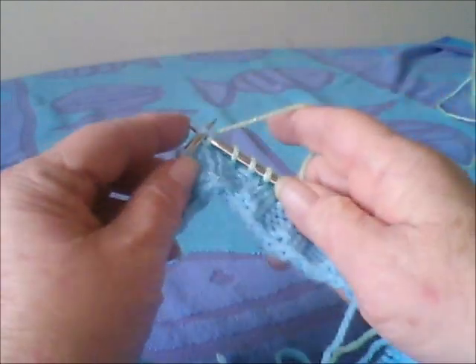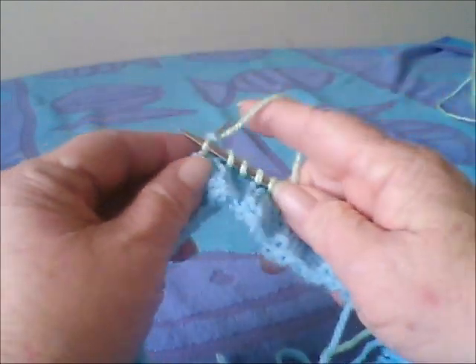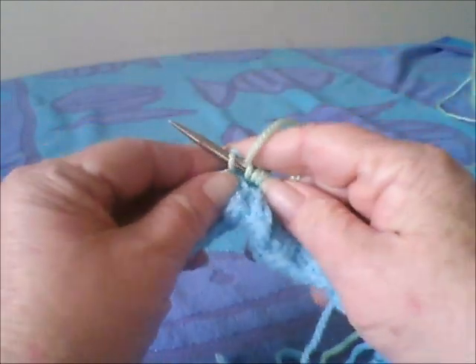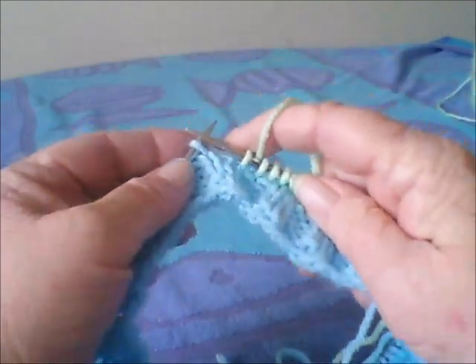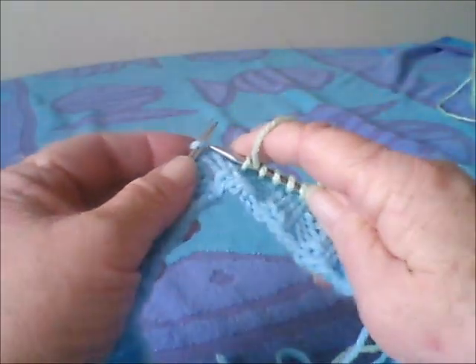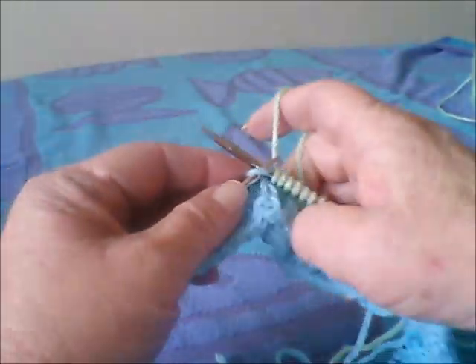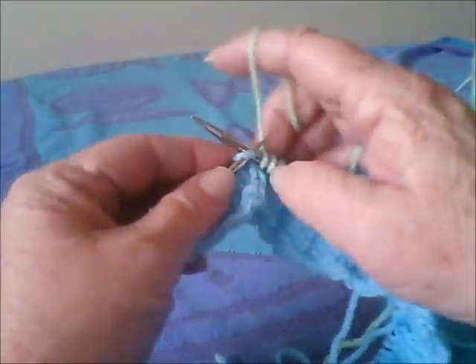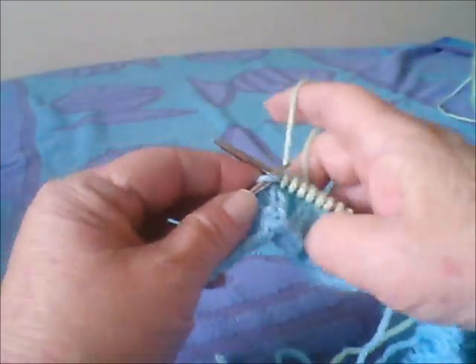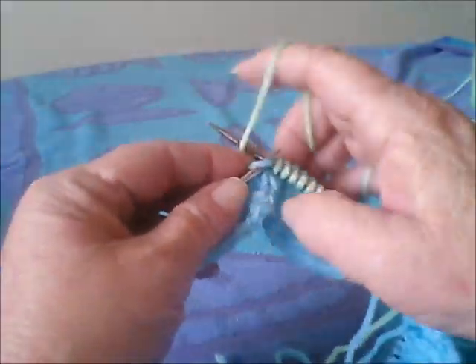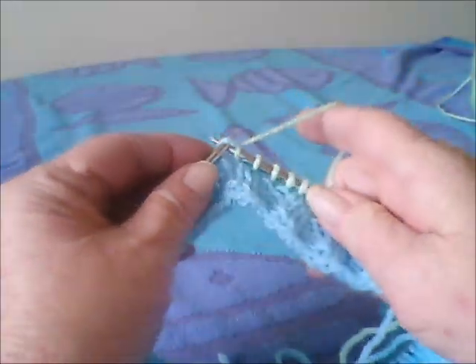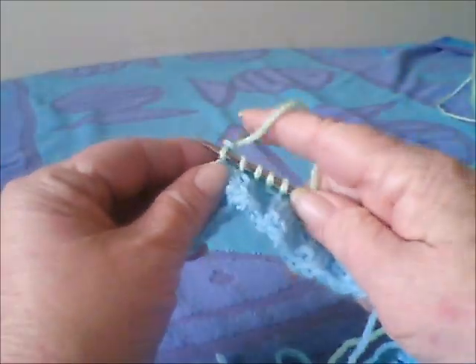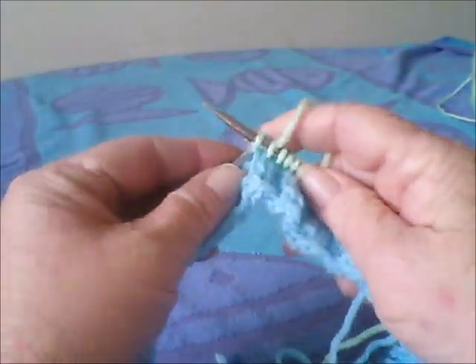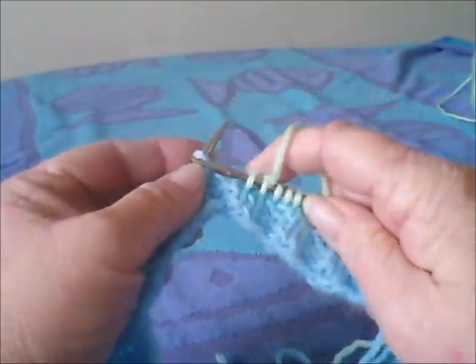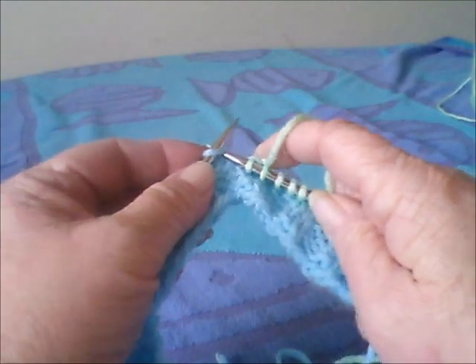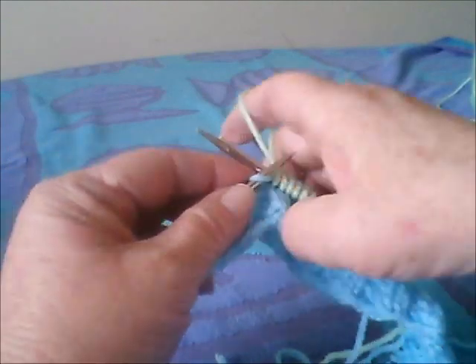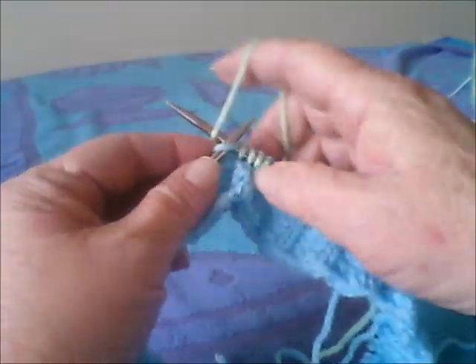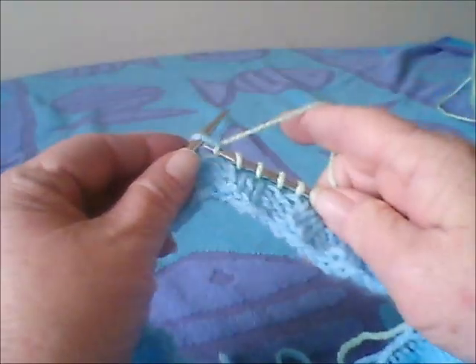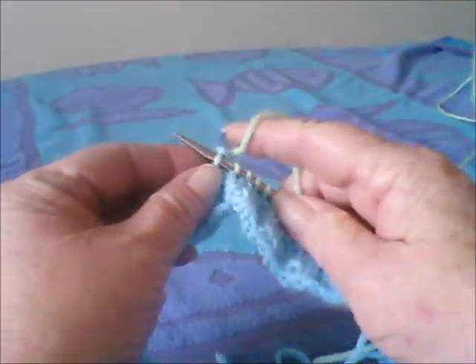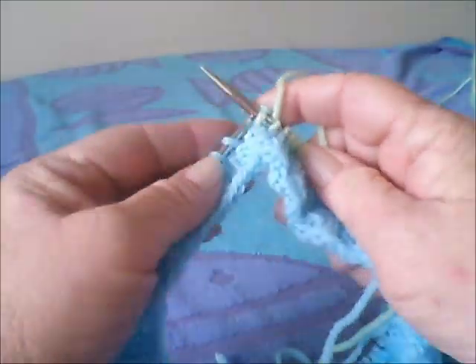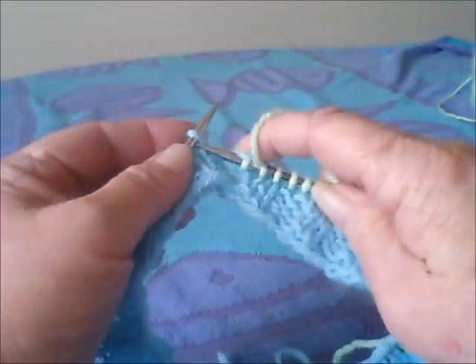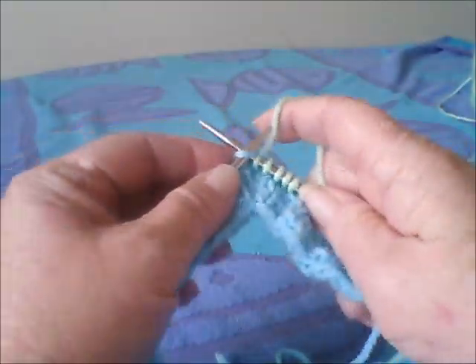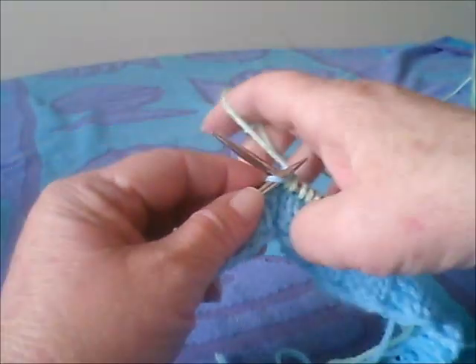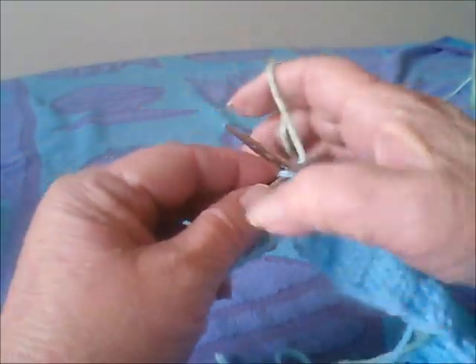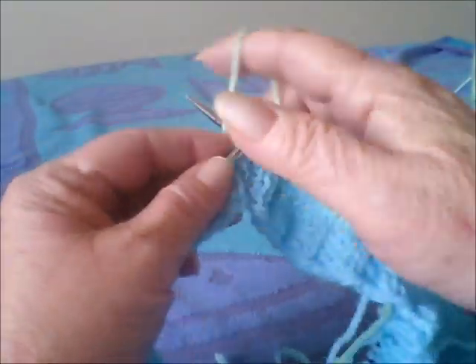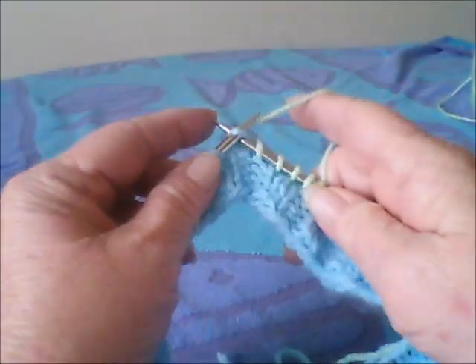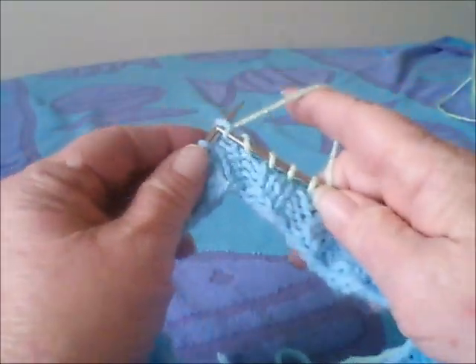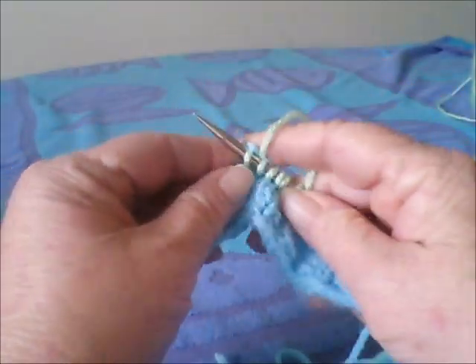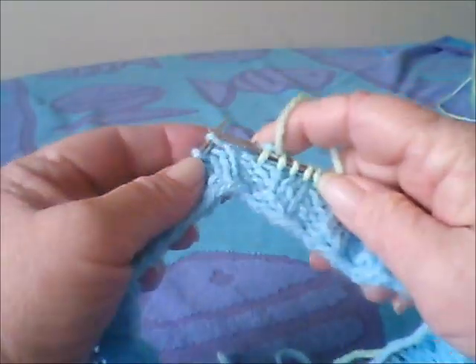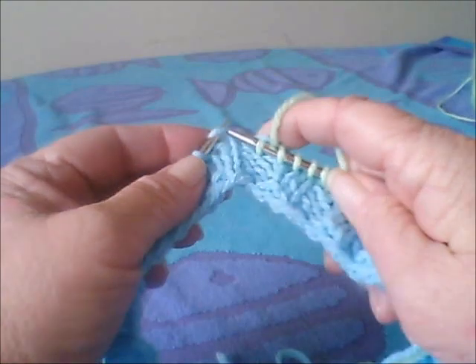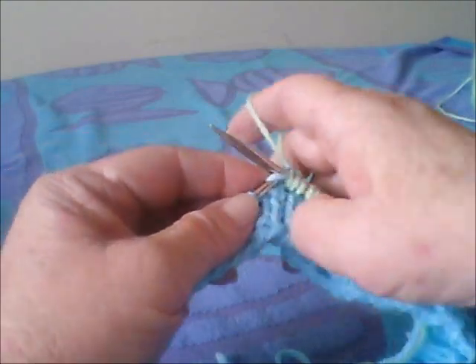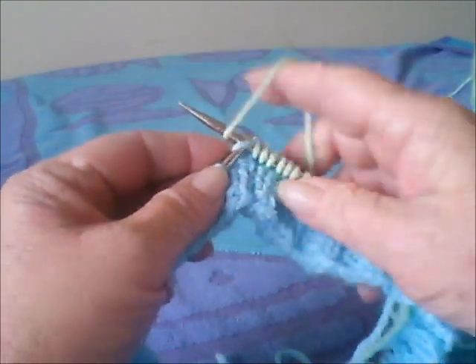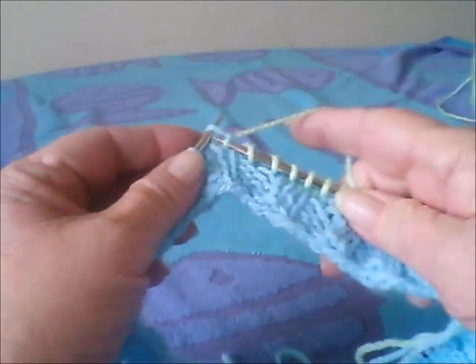I will do another video to show you — or try and pause this to show you — the slip stitch on the second round. But I'm pretty sure you'll know how to do that.